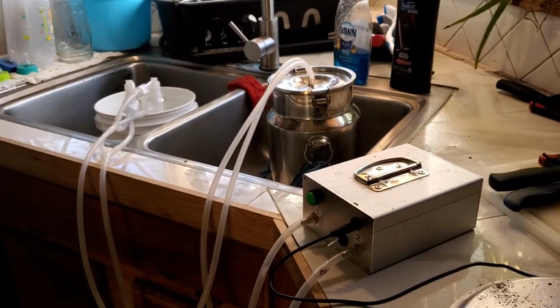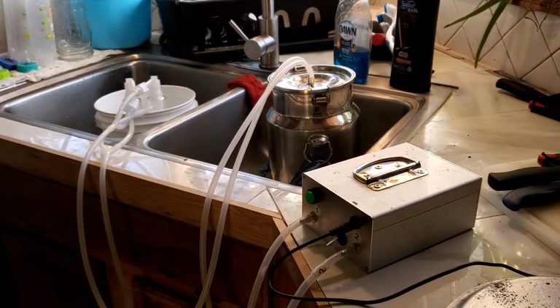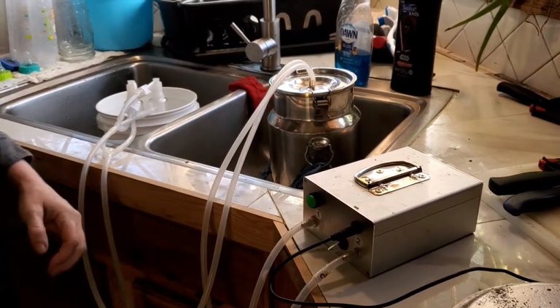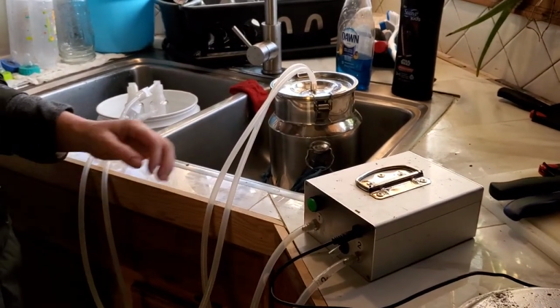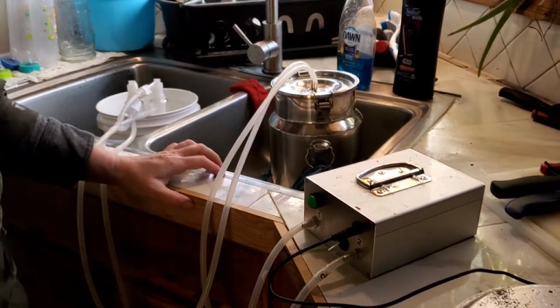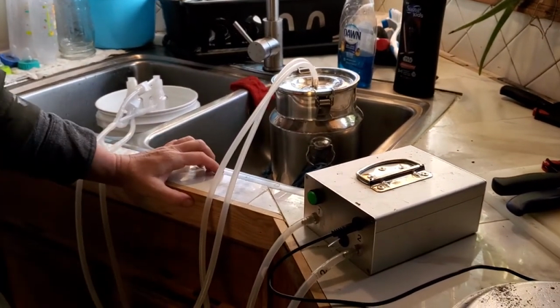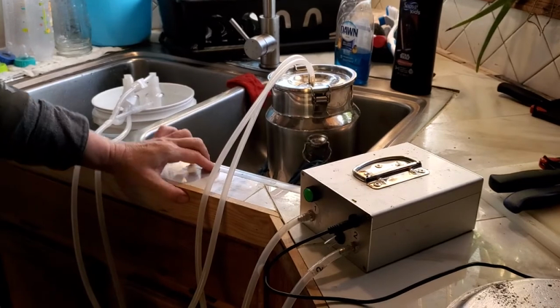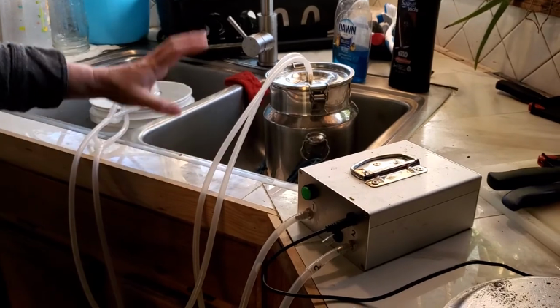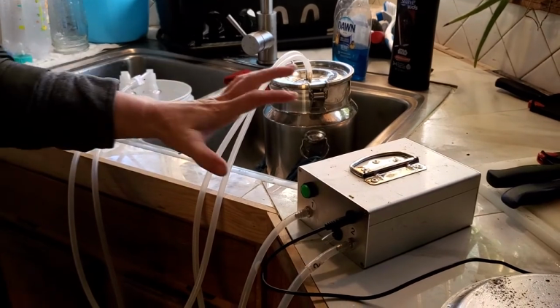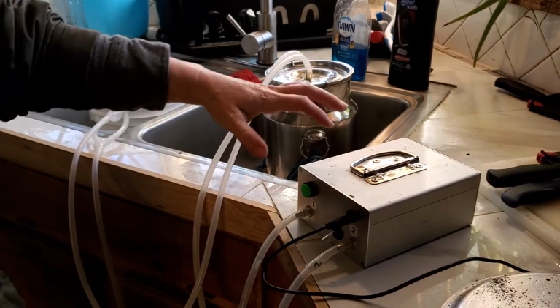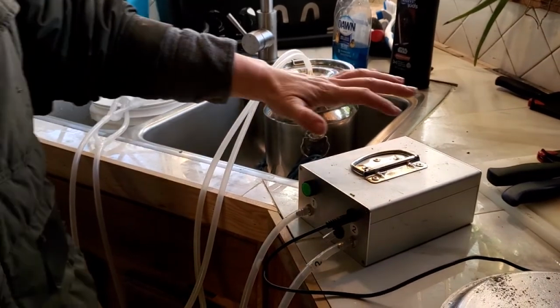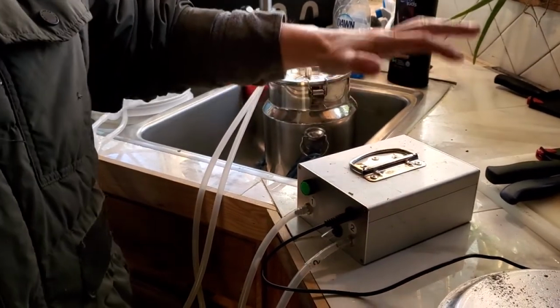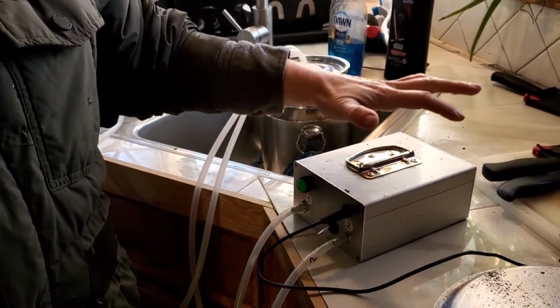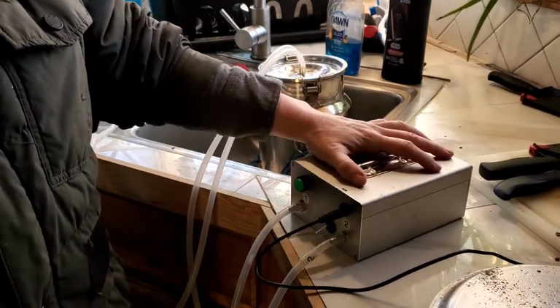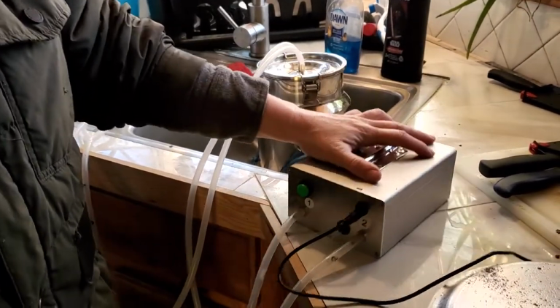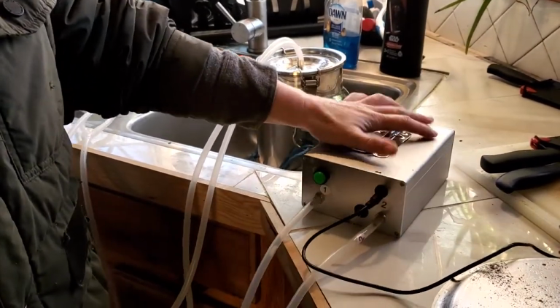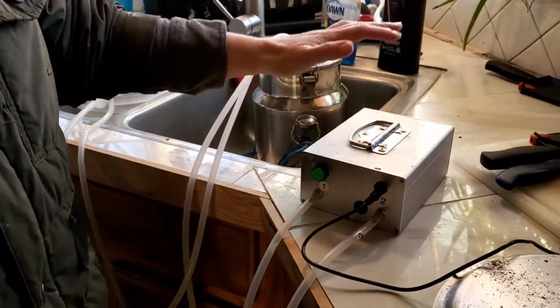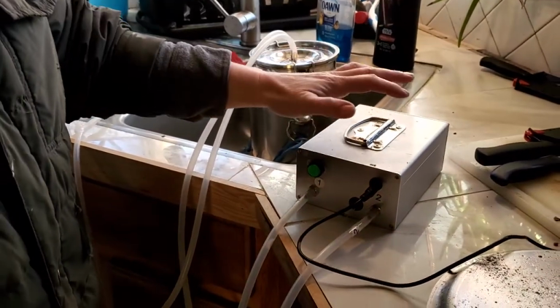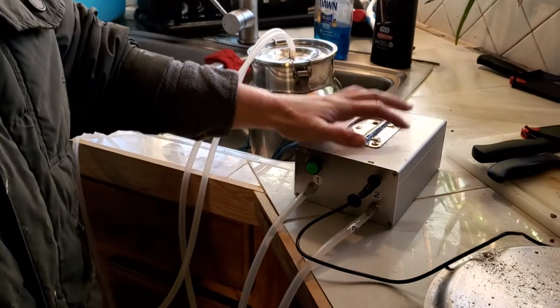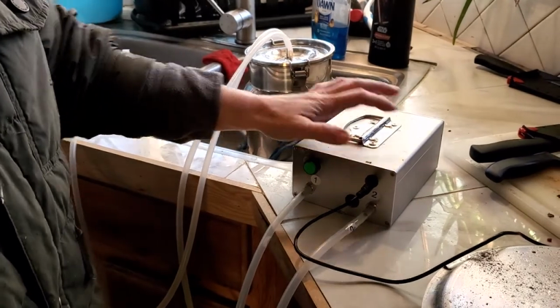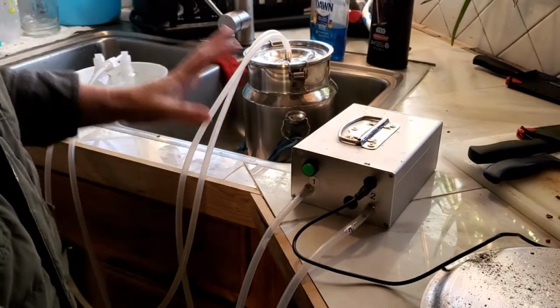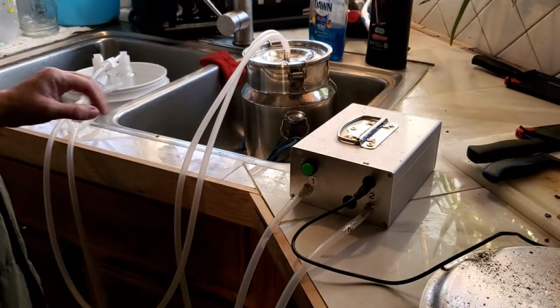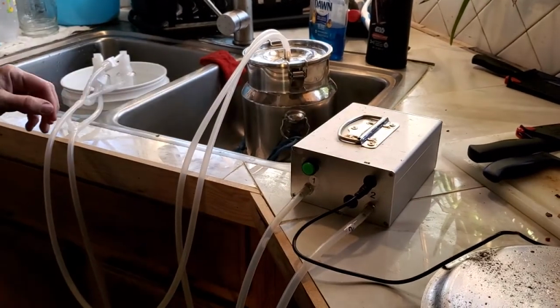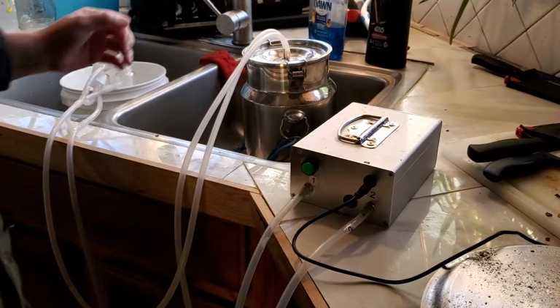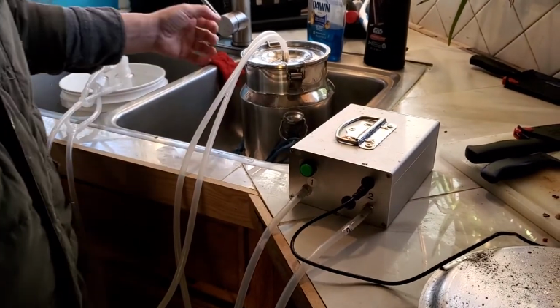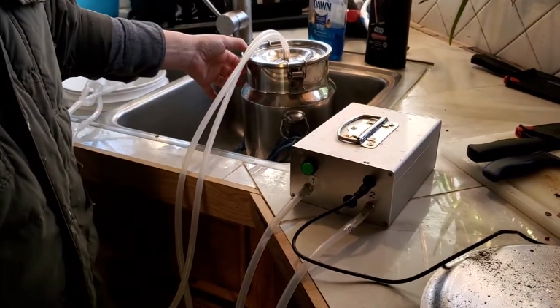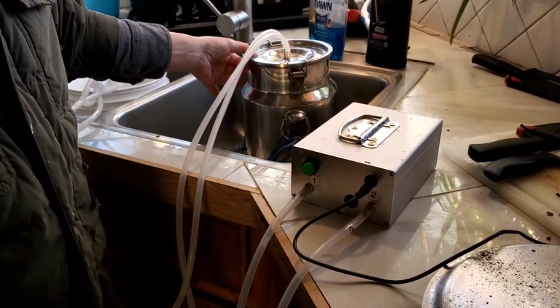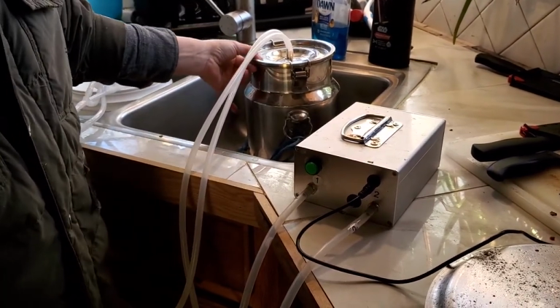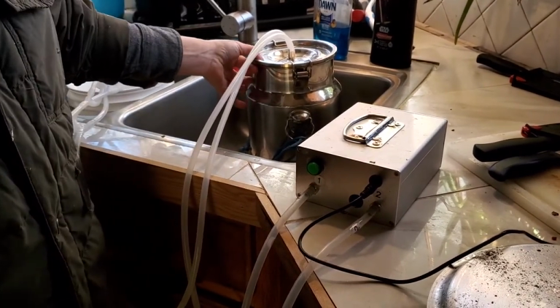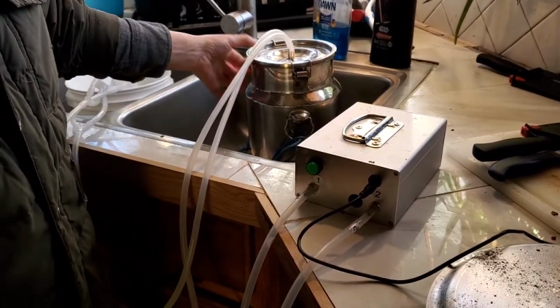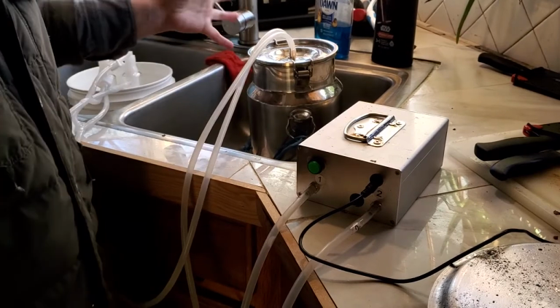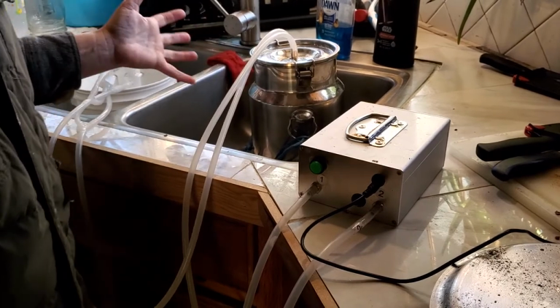Good morning. This is the Carnivore Homestead. I've had a lot of people ask me how to clean this — it's a portable milking machine for a cow or a goat. You can get it off of Amazon. It's actually really clever.